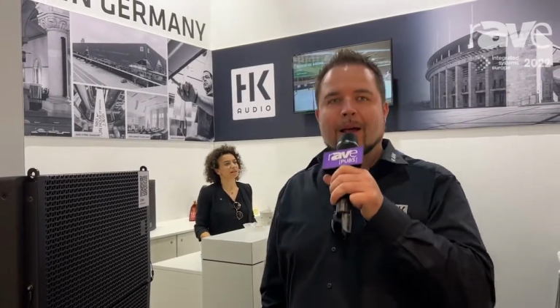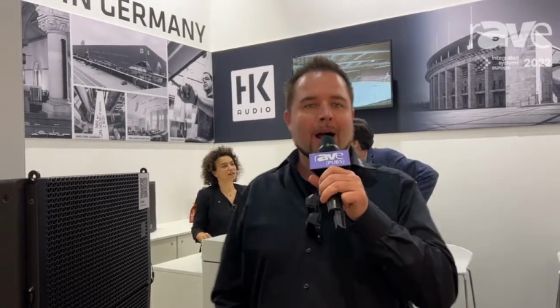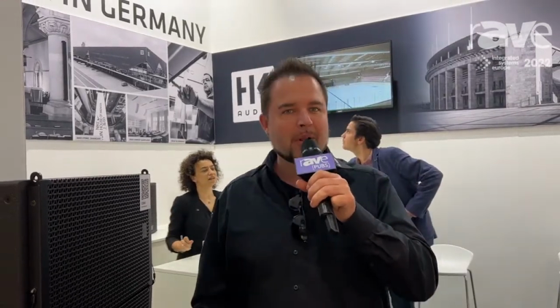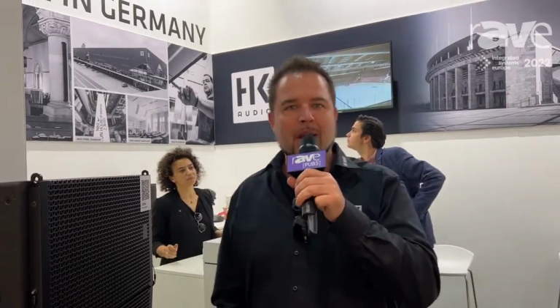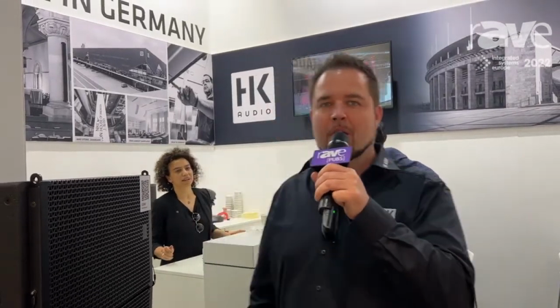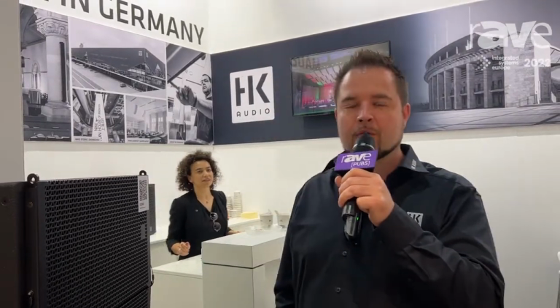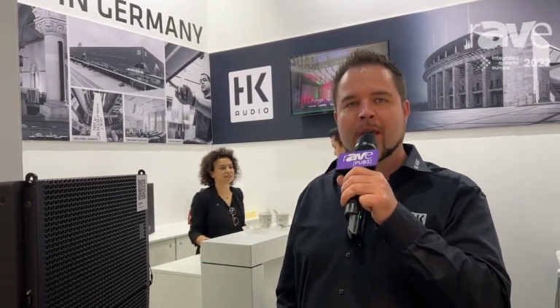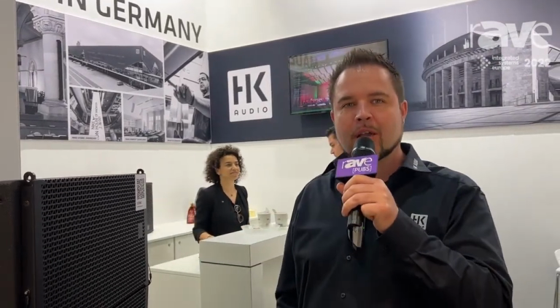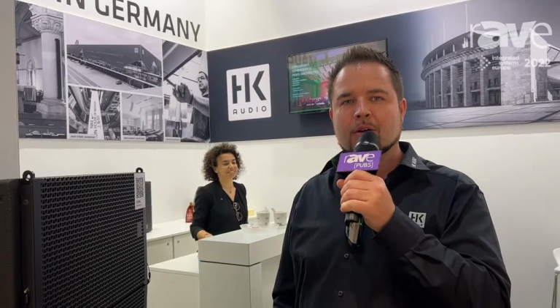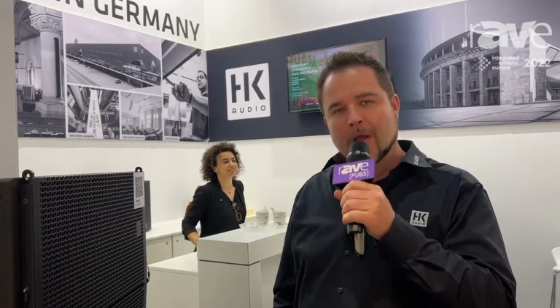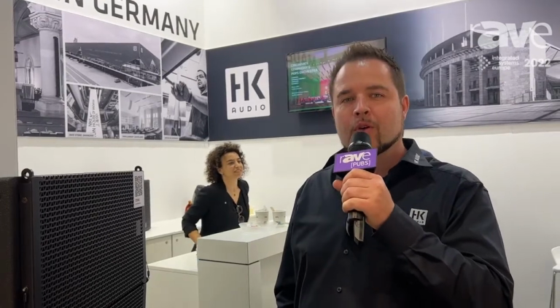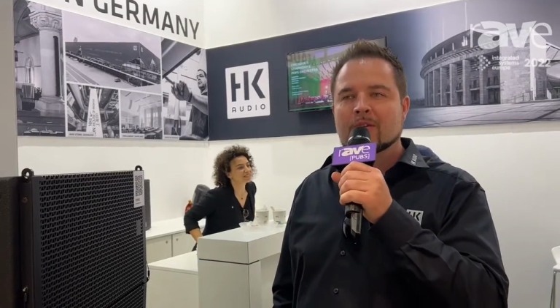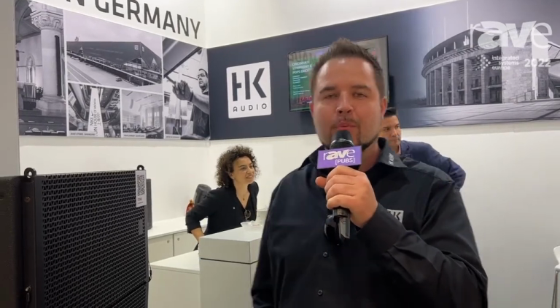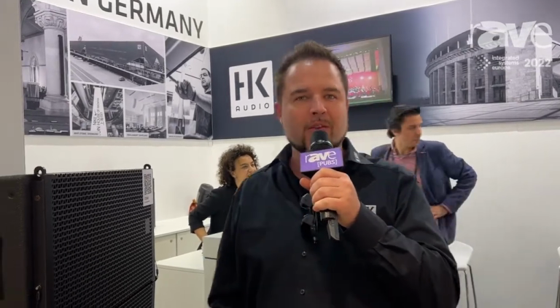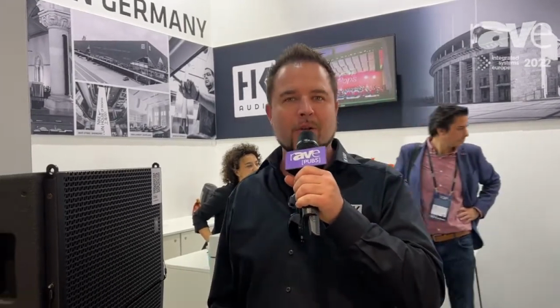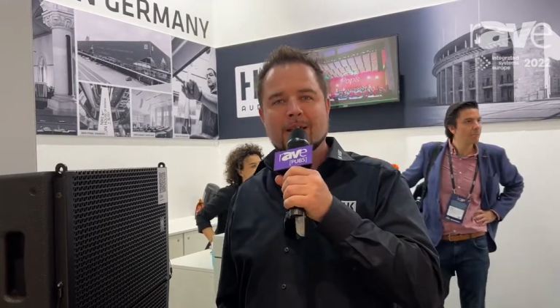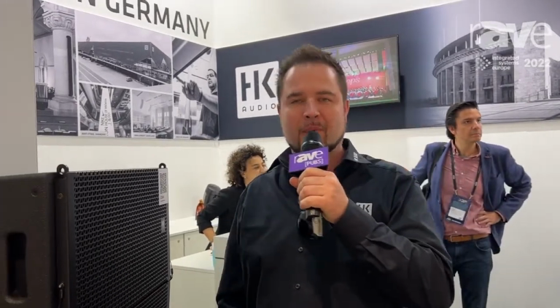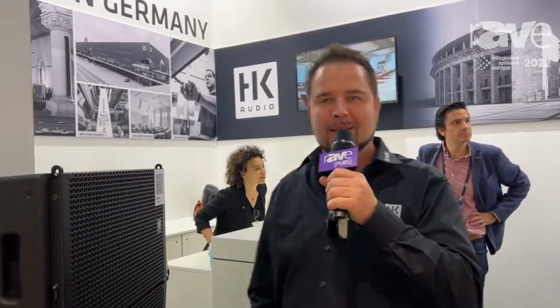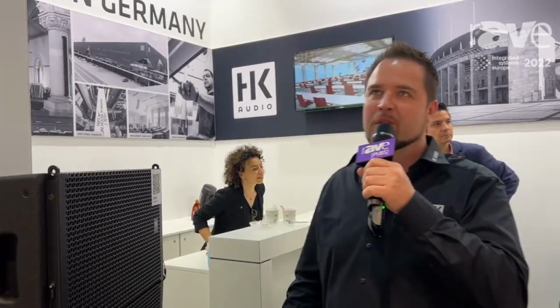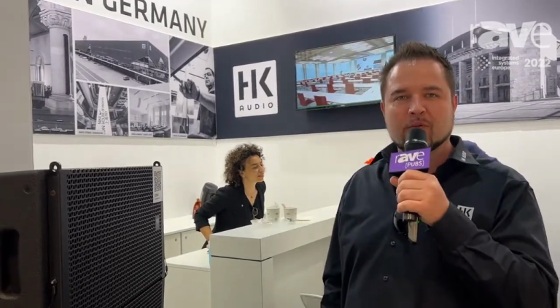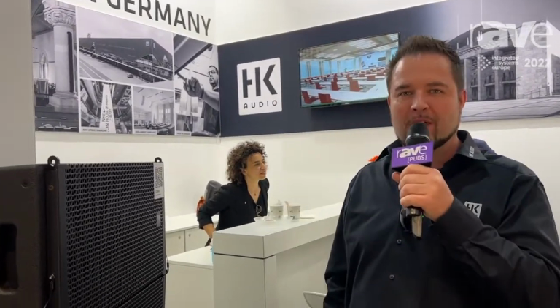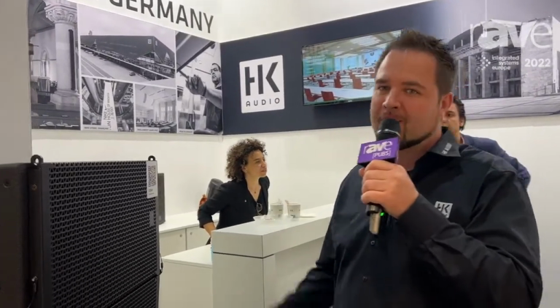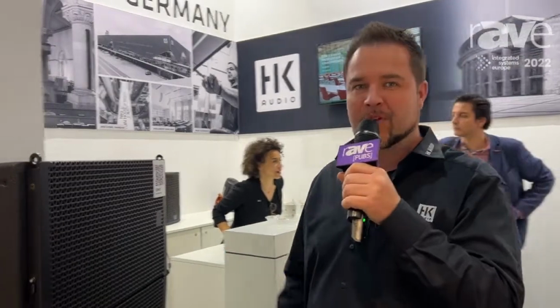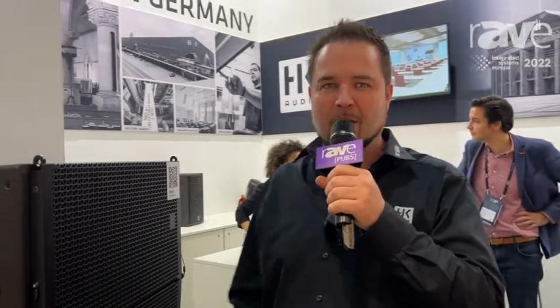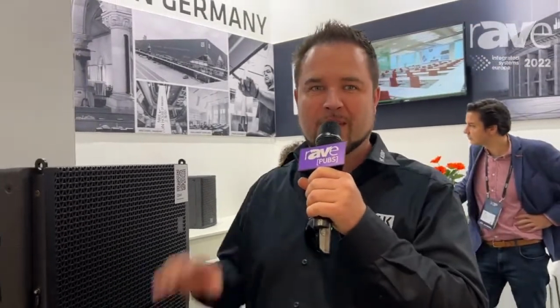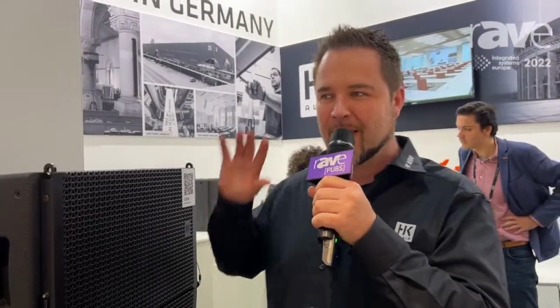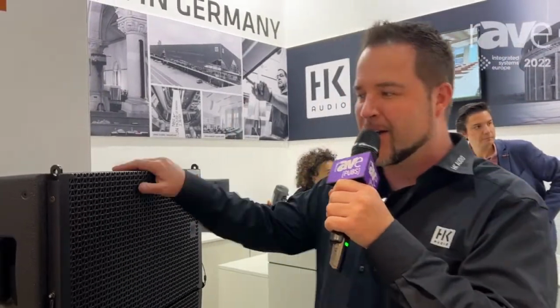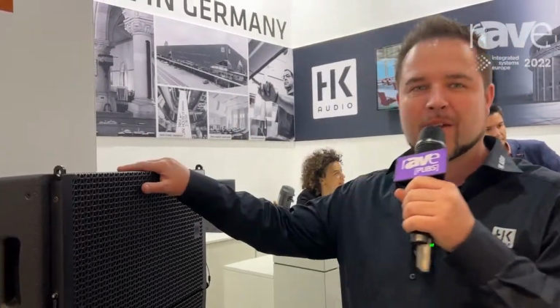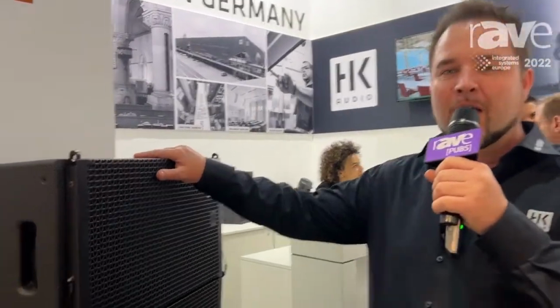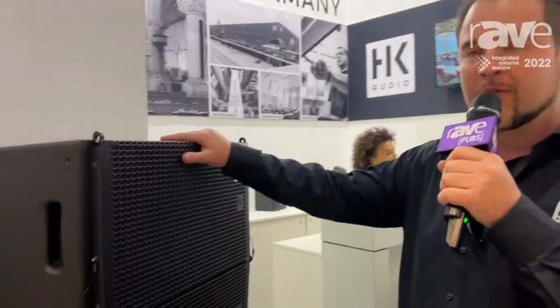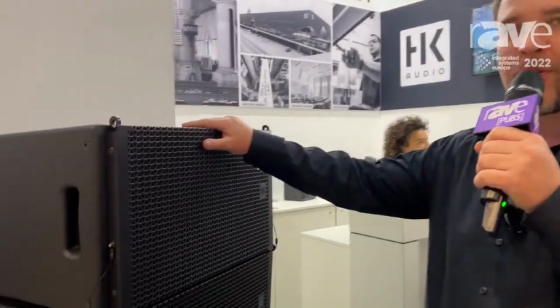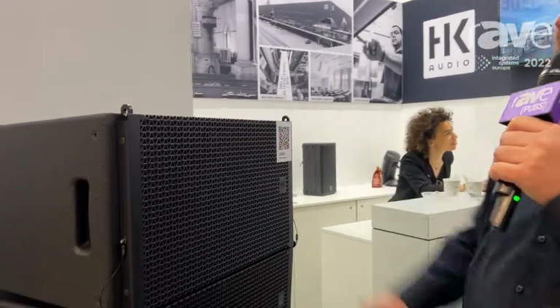Hi people, my name is Carl Noon from HK Audio. Greetings here from Barcelona in Spain — wonderful weather outside, but for now we stay inside and talk about our first product line.